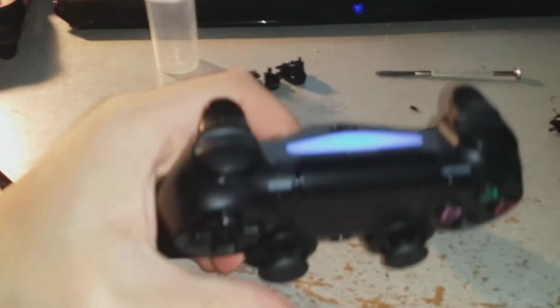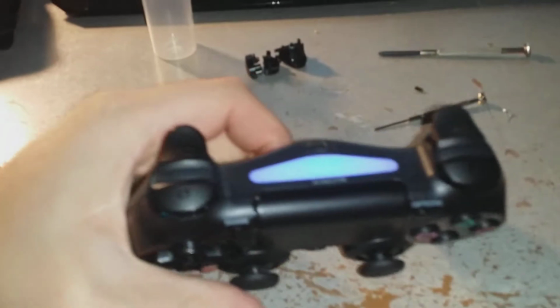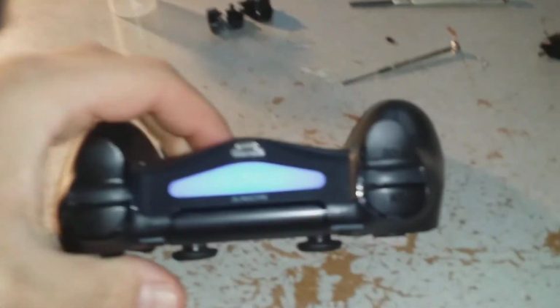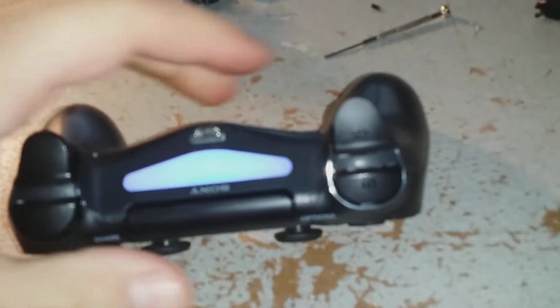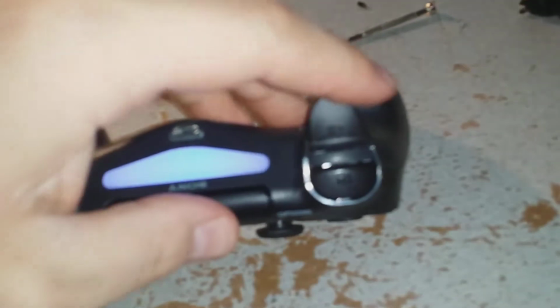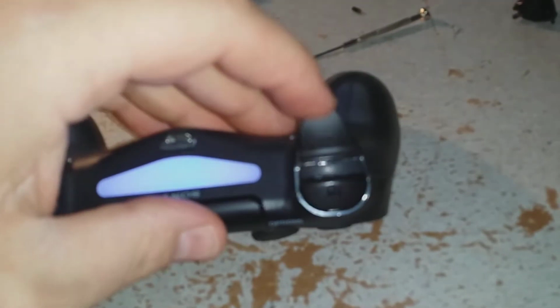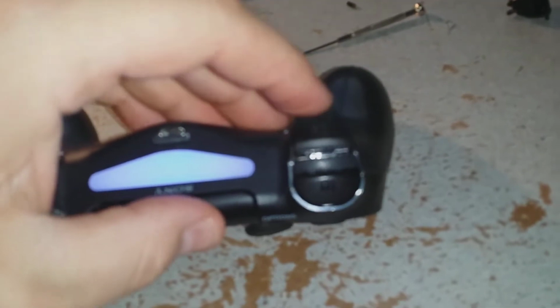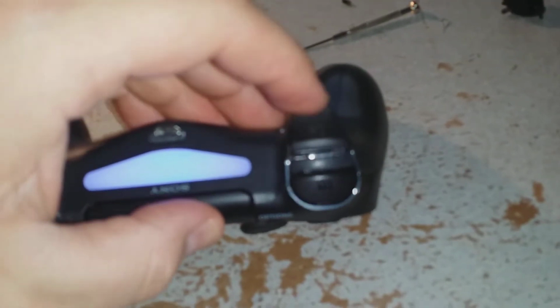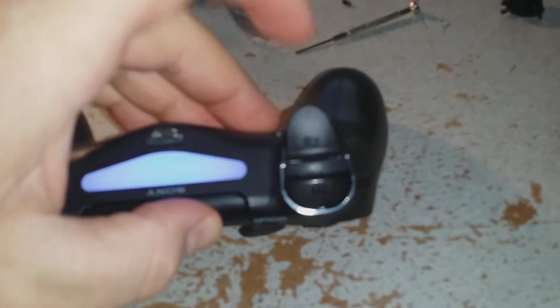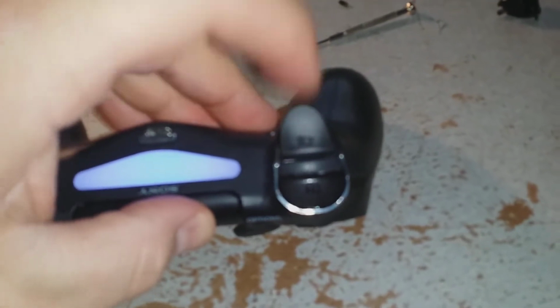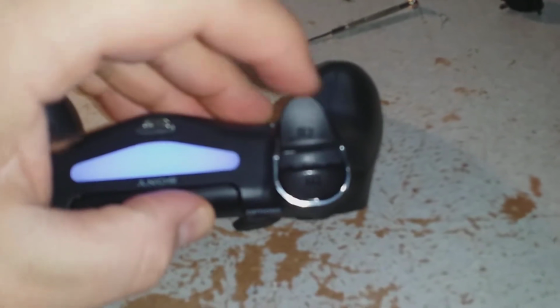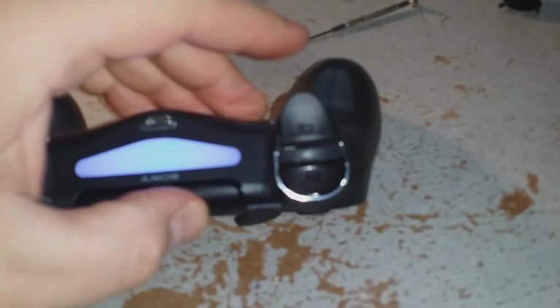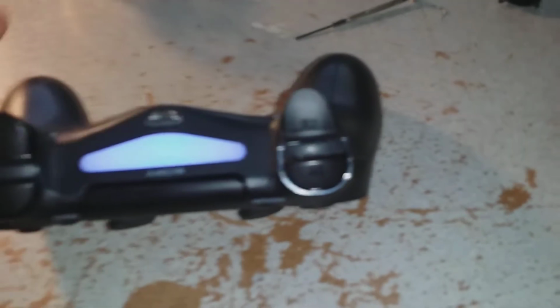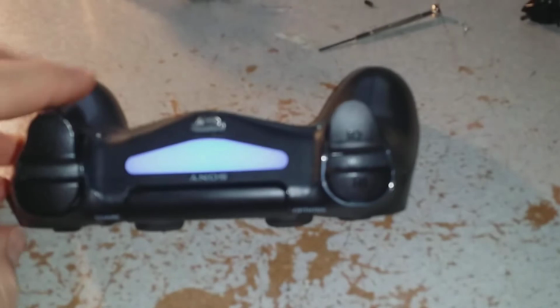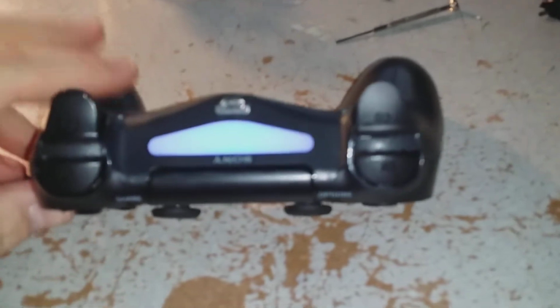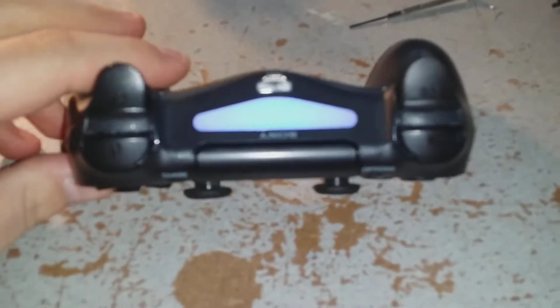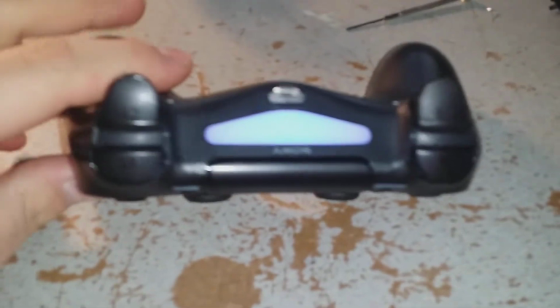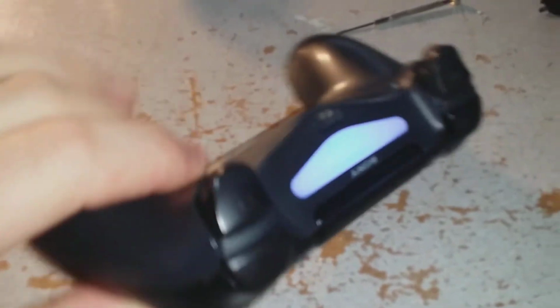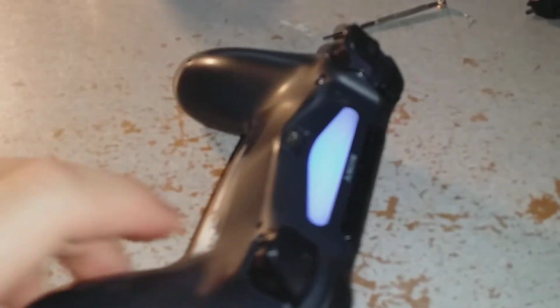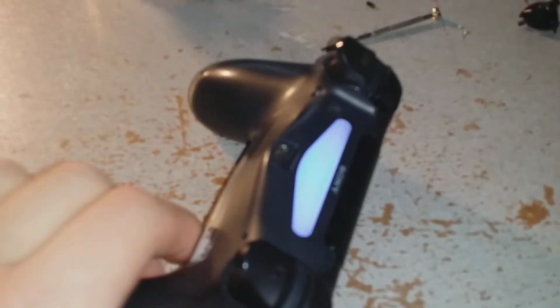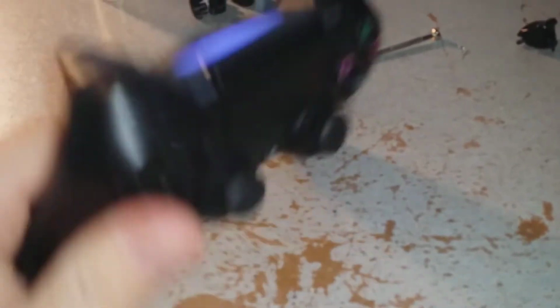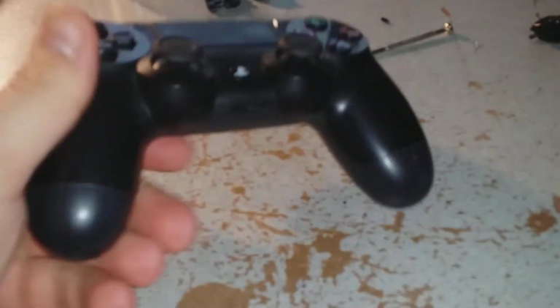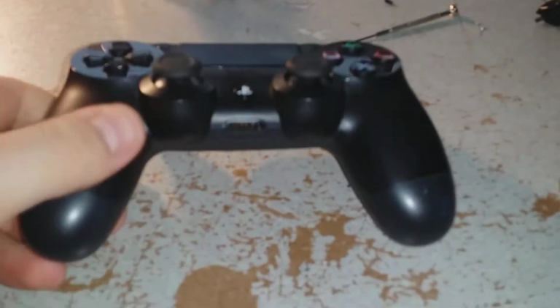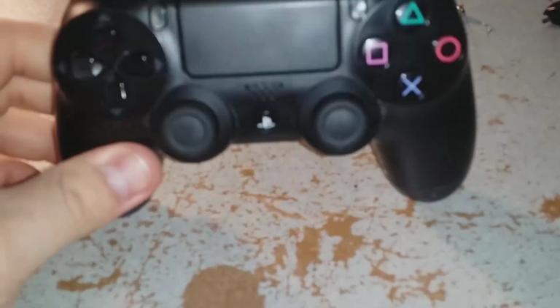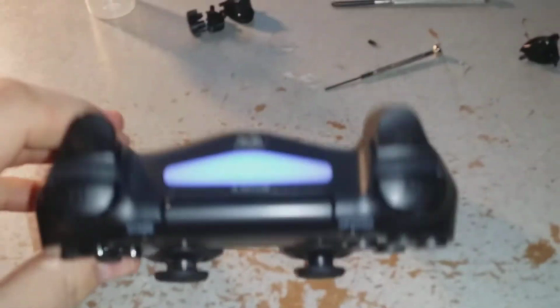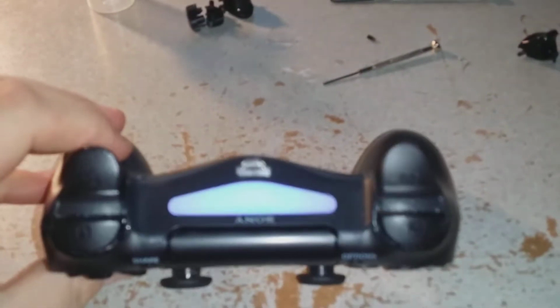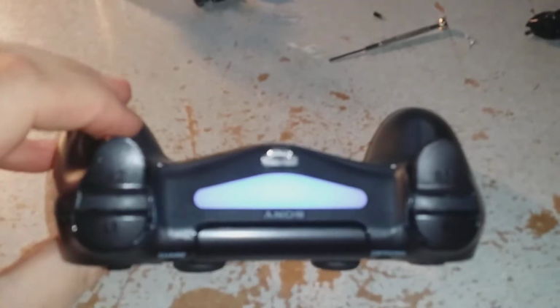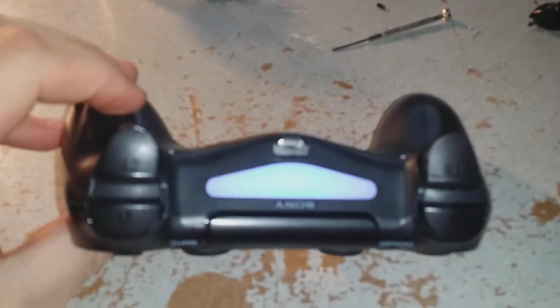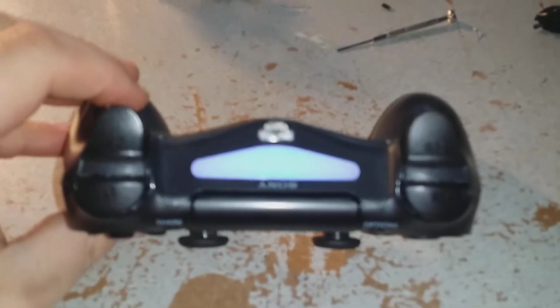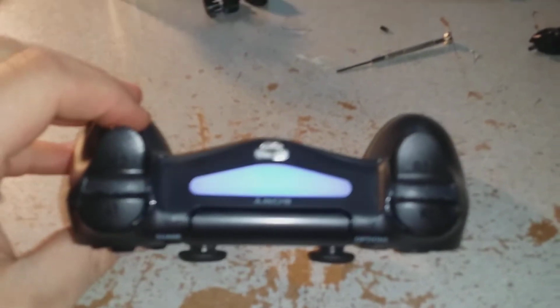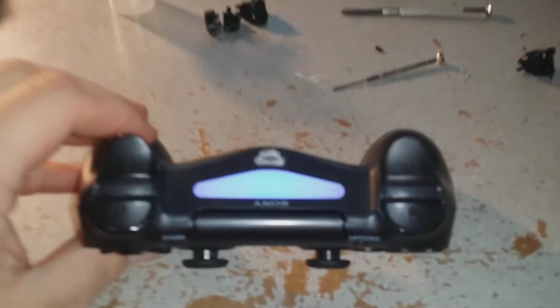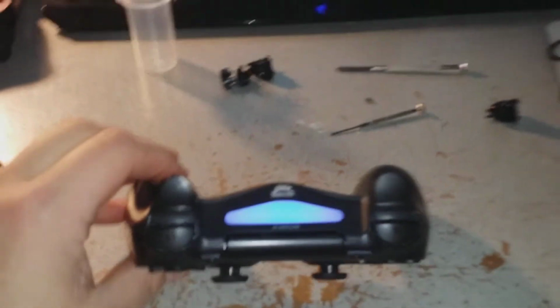Alright, so a healthy new trigger switch — brand new, ready to go. It's a little hard to align everything and pop it back in, but it's done. We fixed the controller.